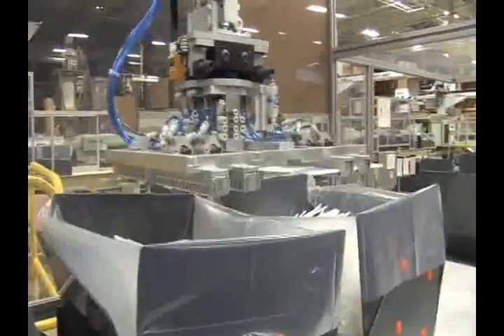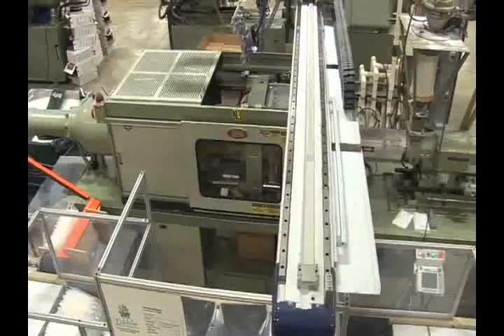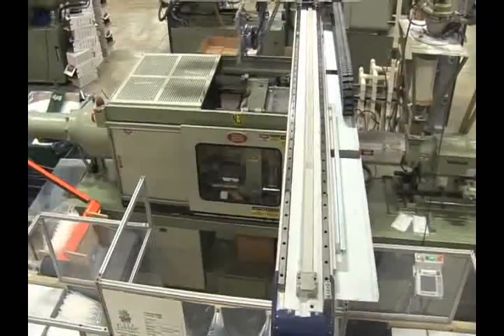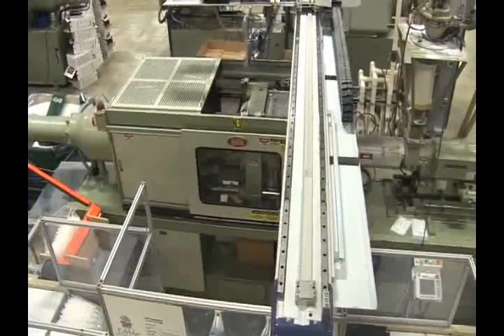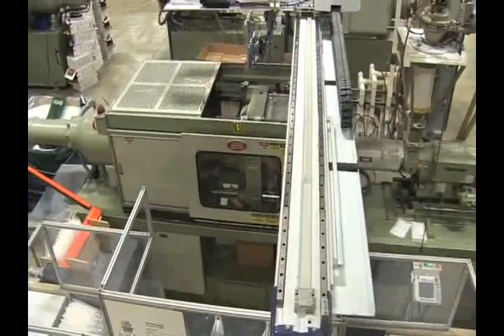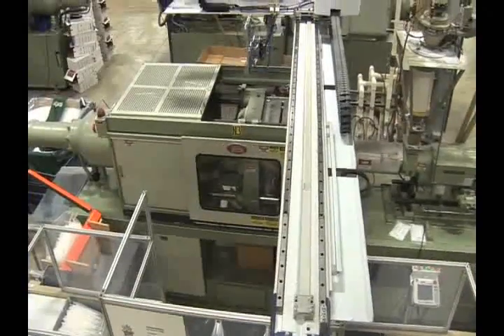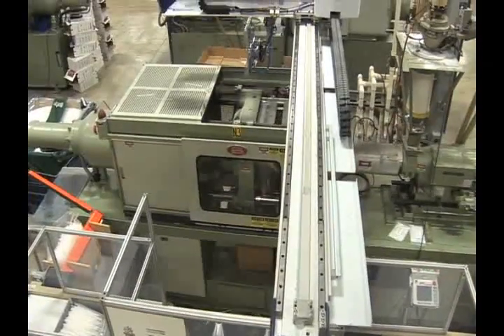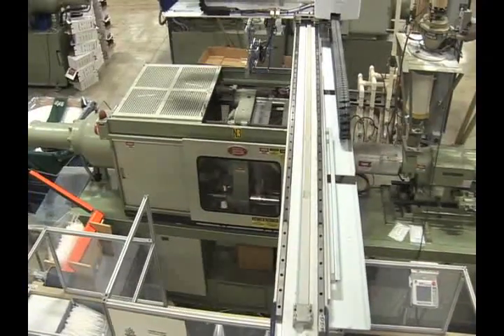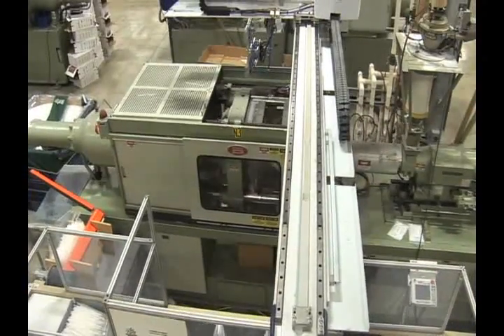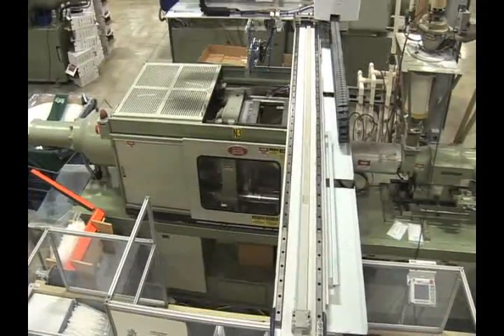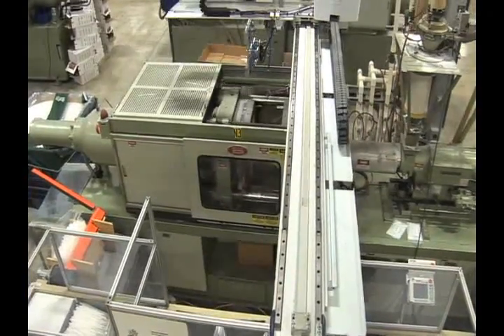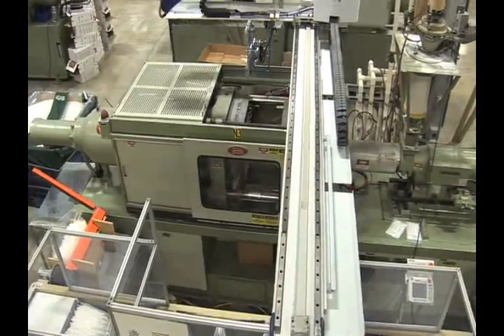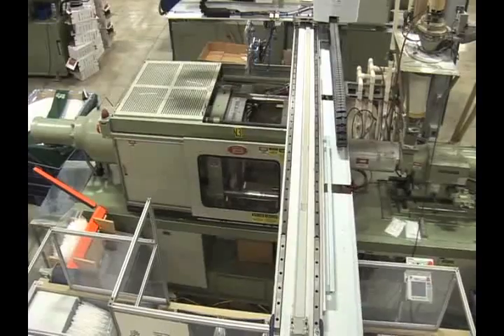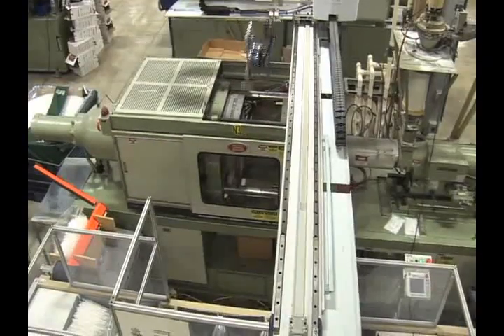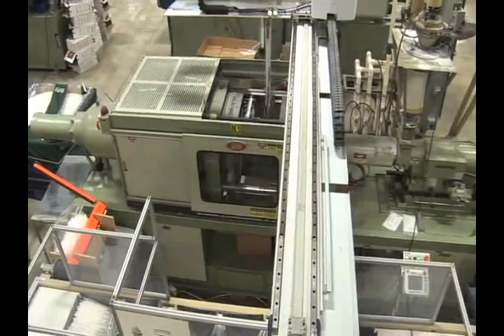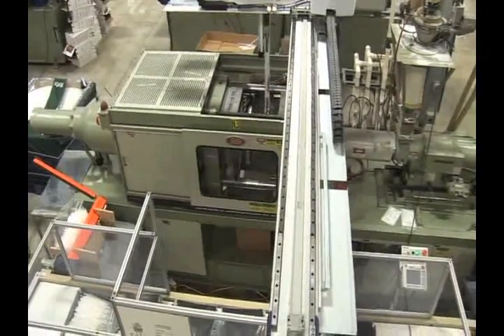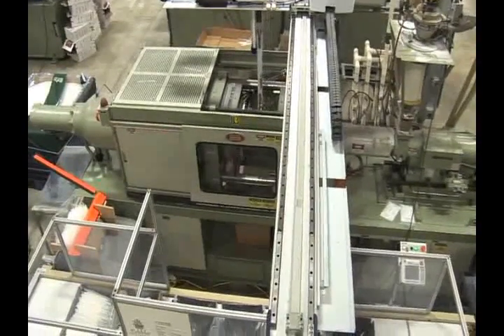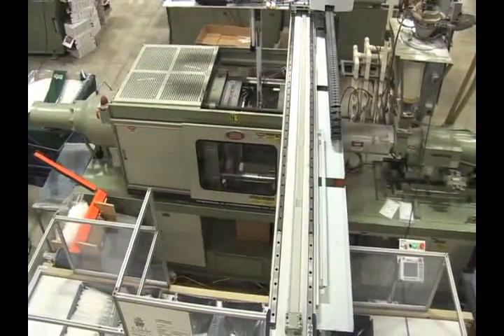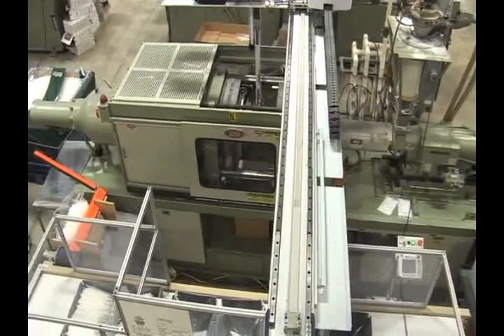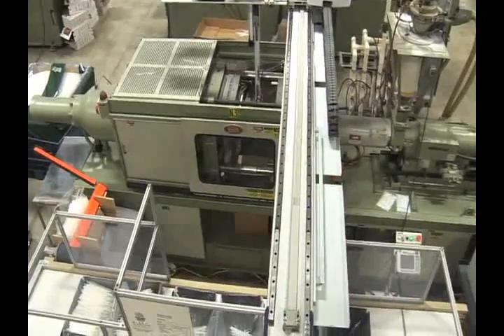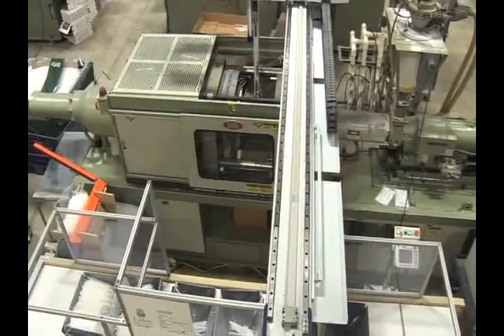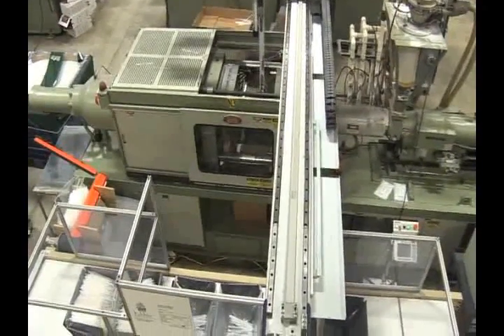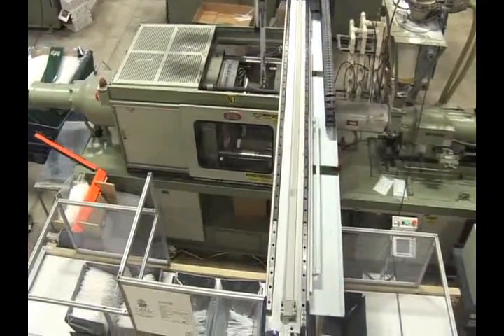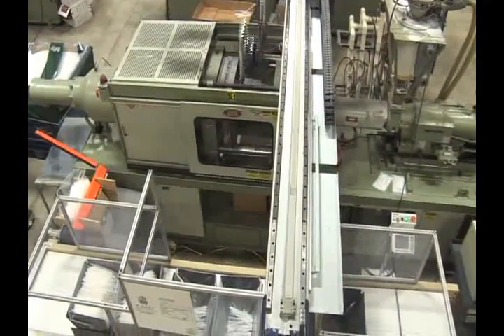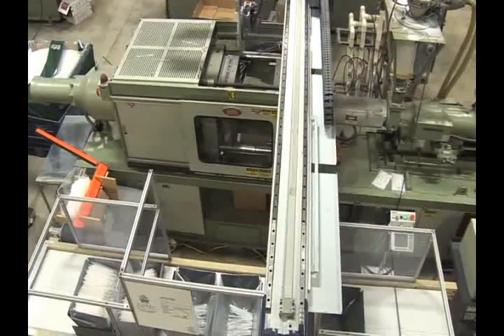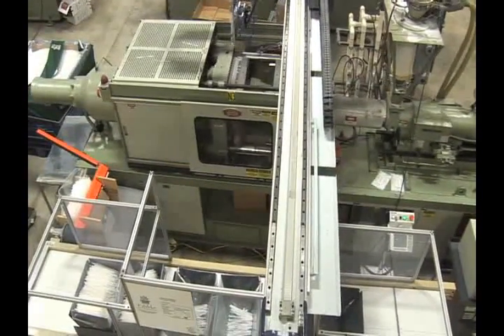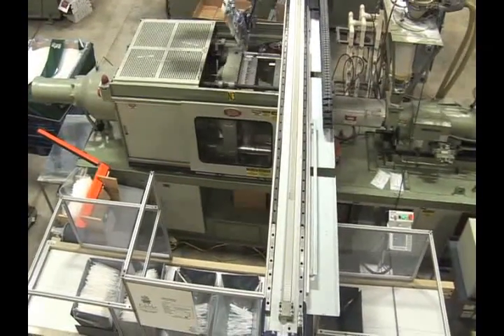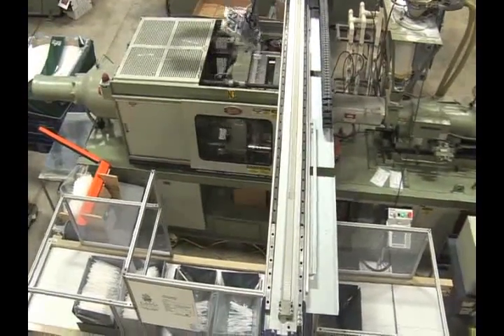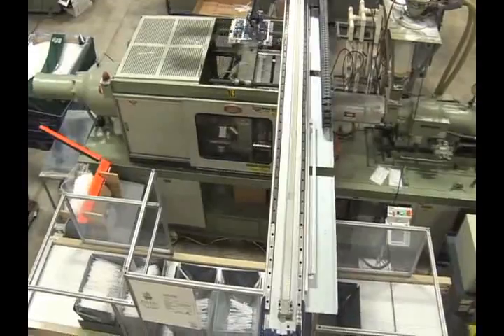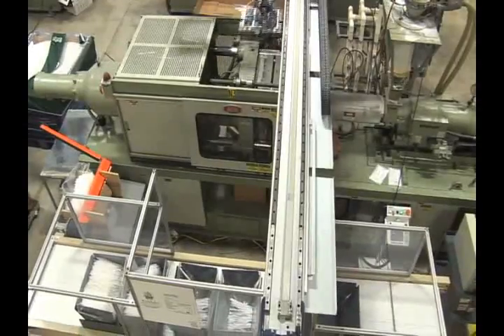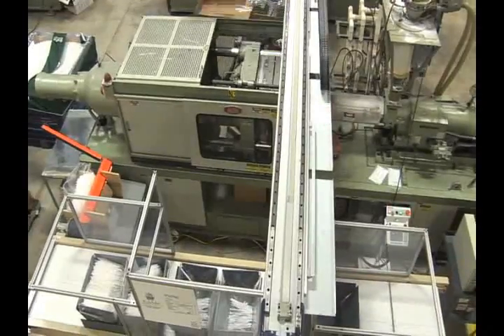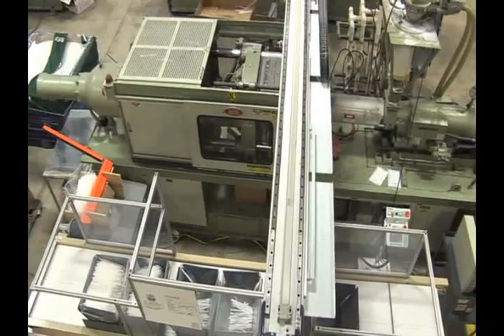Highly automated and heavily robotic, the presses are overseen by an expert, dedicated staff of professionals to ensure state-of-the-art performance for your projects.